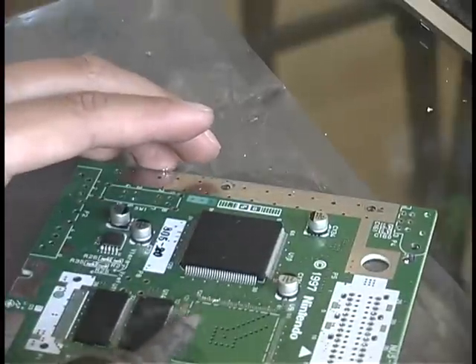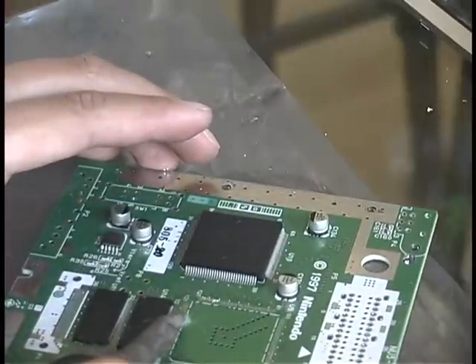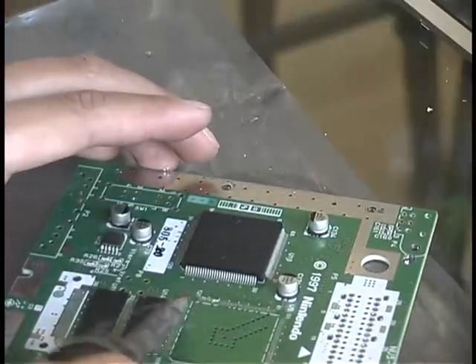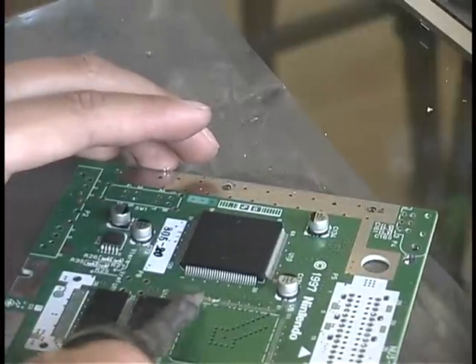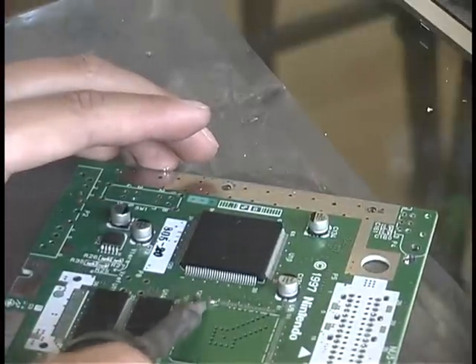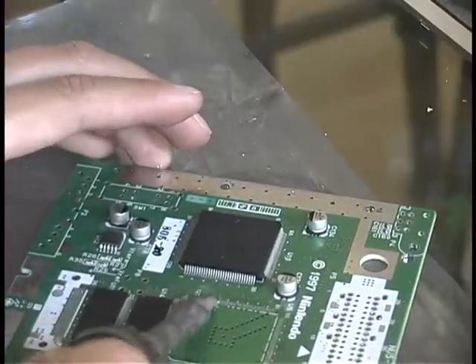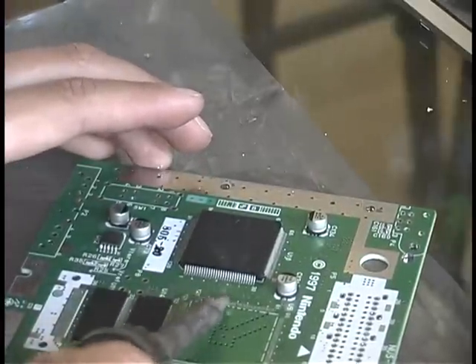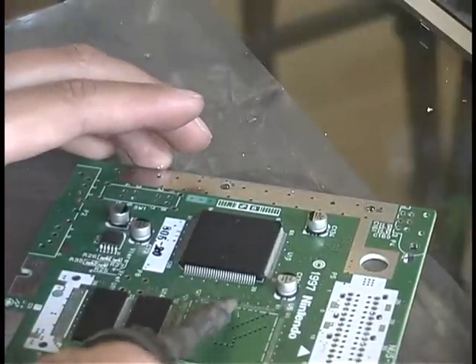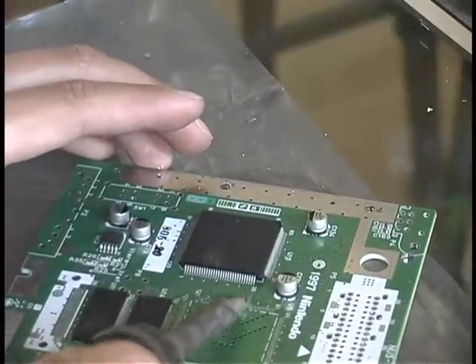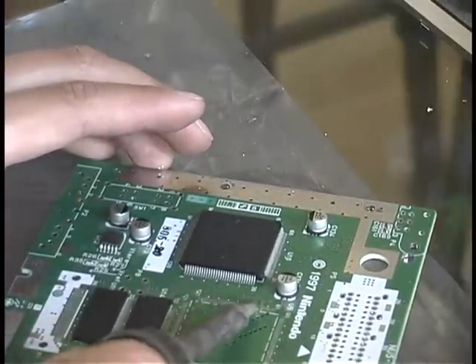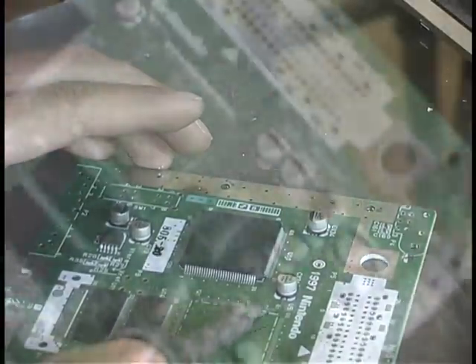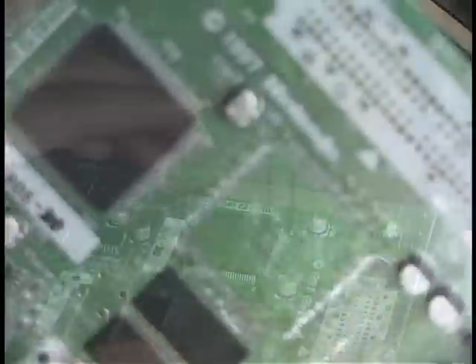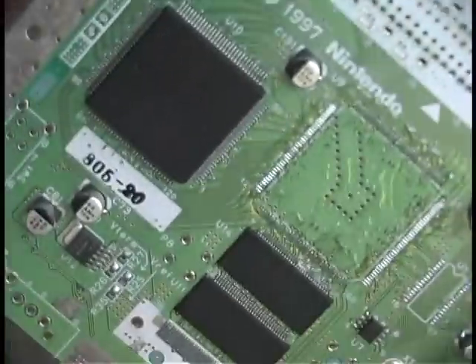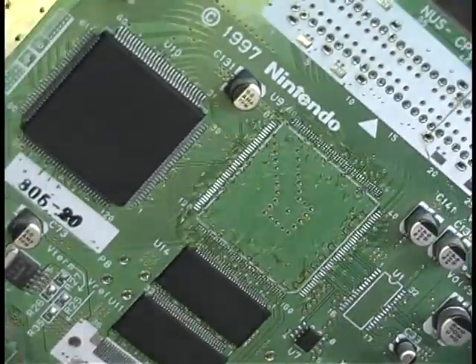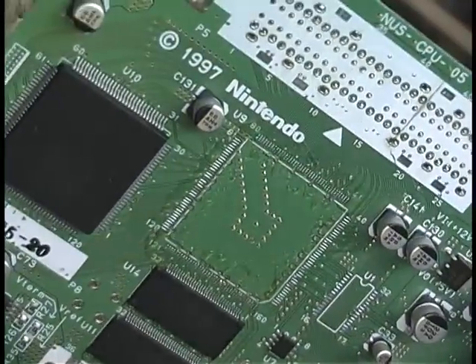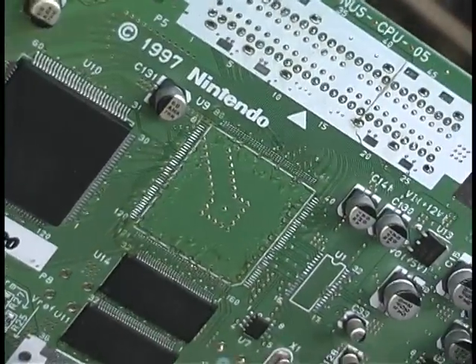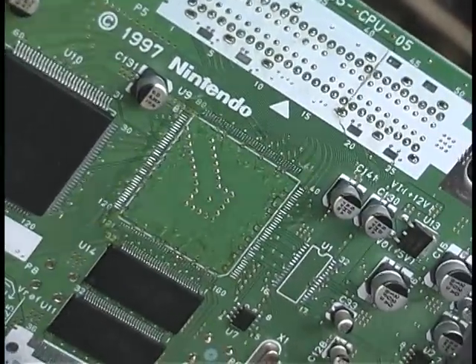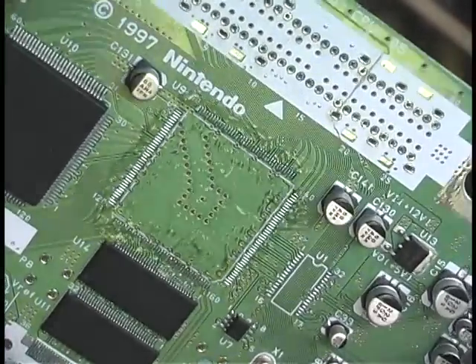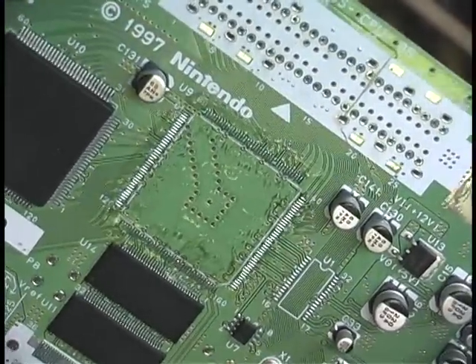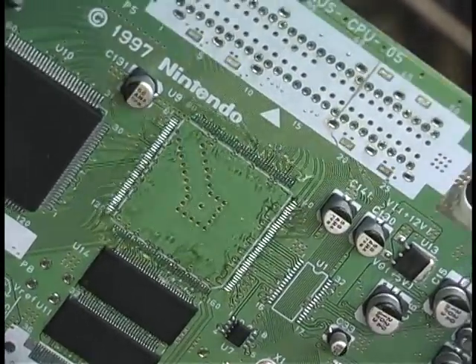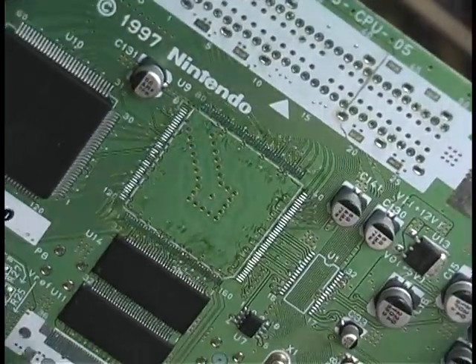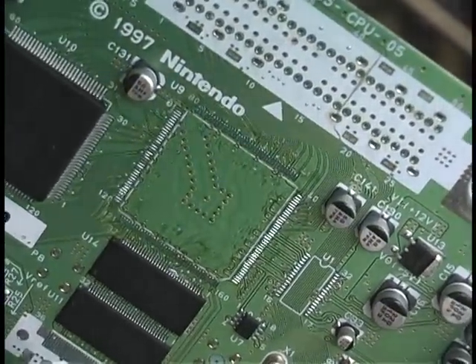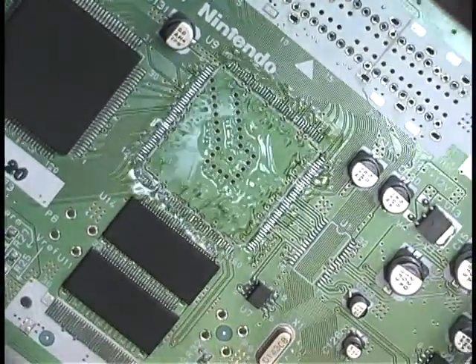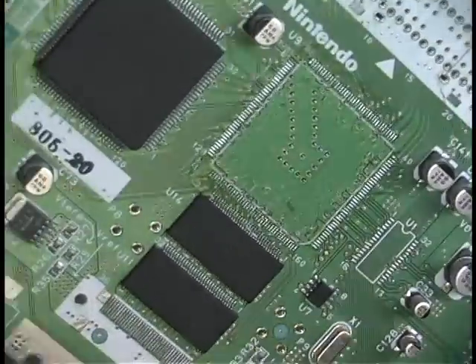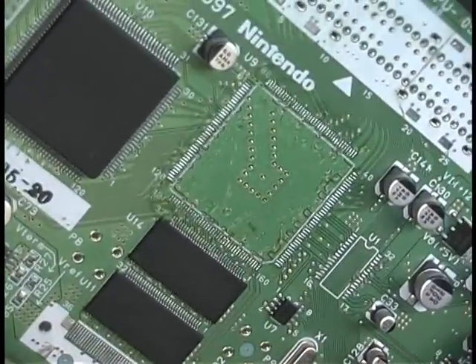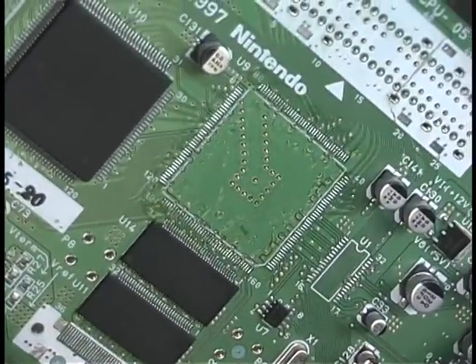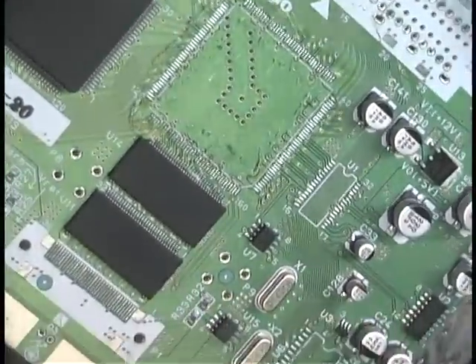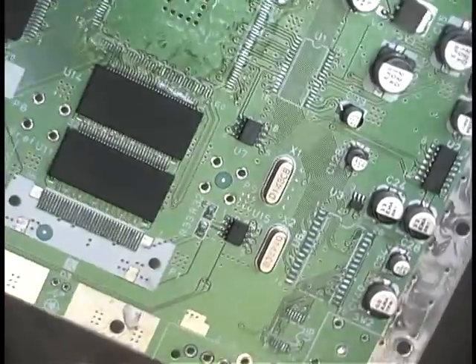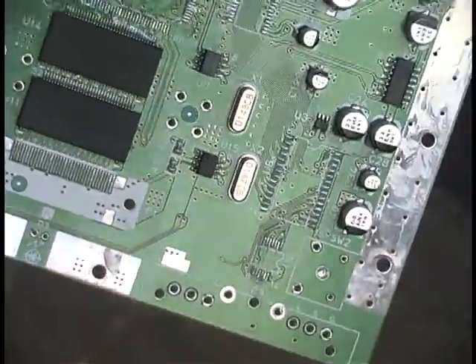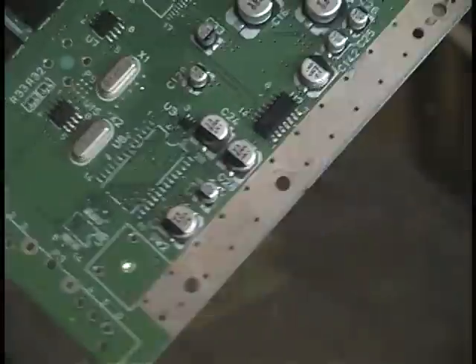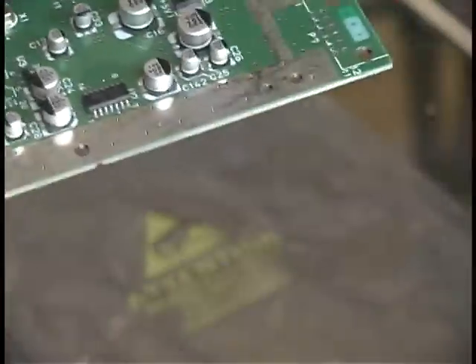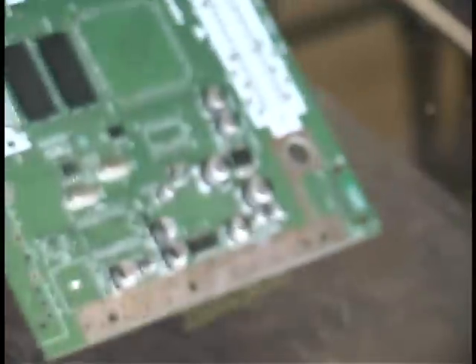You can then take your soldering iron and just clean off all the pads from the circuit board — no broken traces, no missing pads, just a nice clean board. You can then clean it off with the alcohol and it will remove all that extra flux that's left on the board.